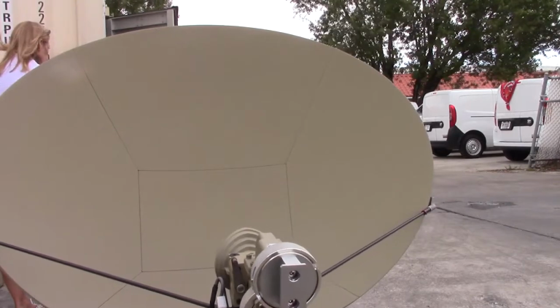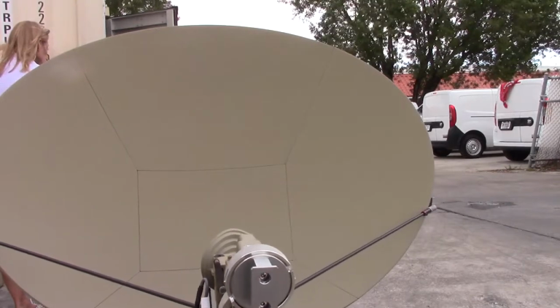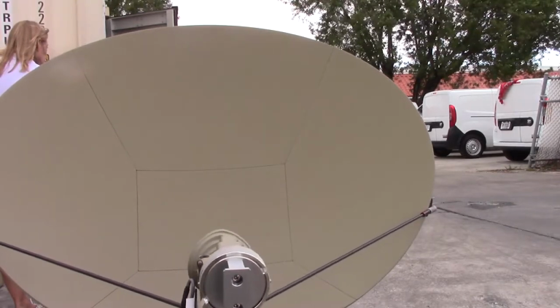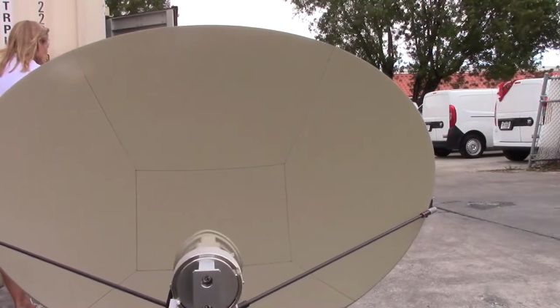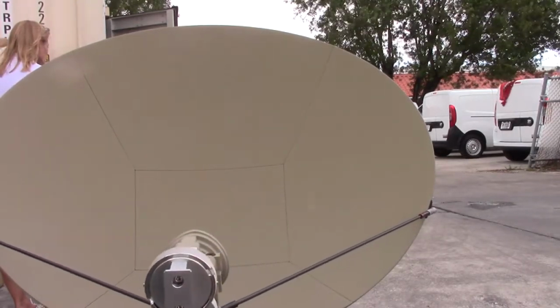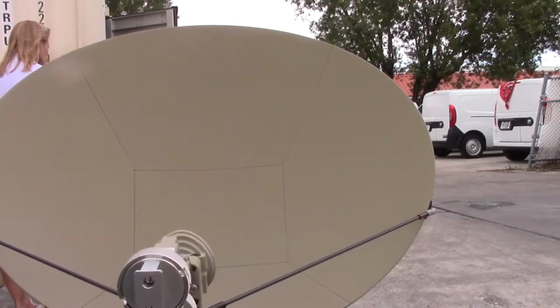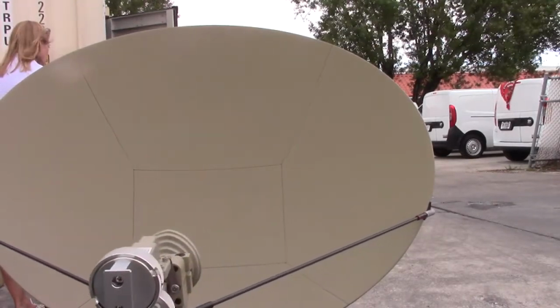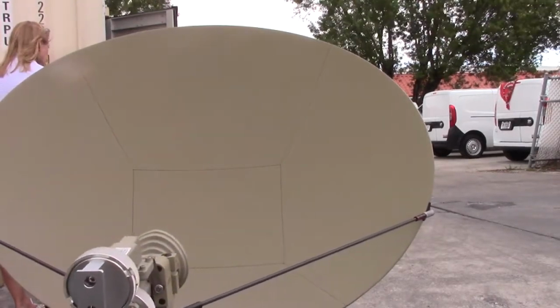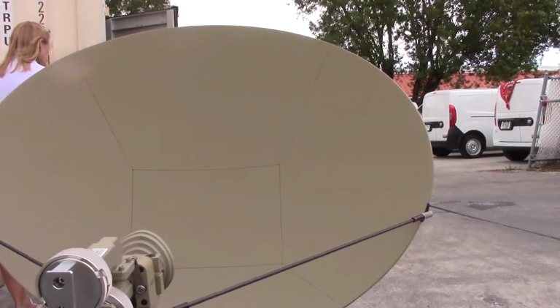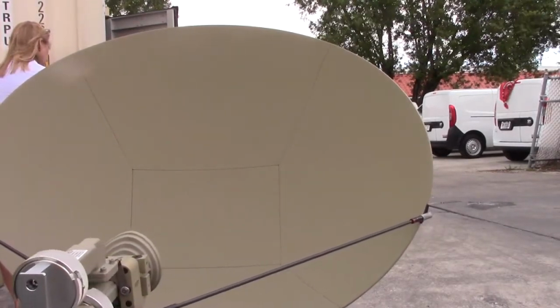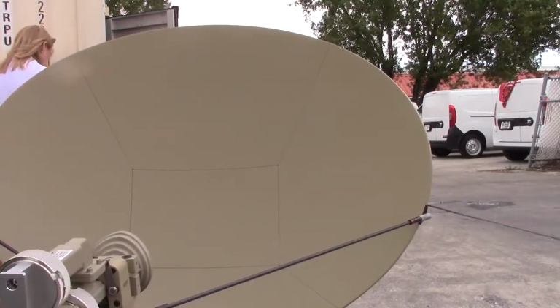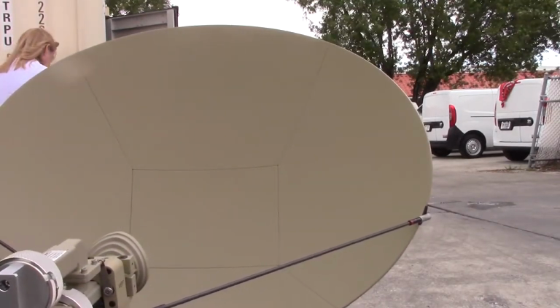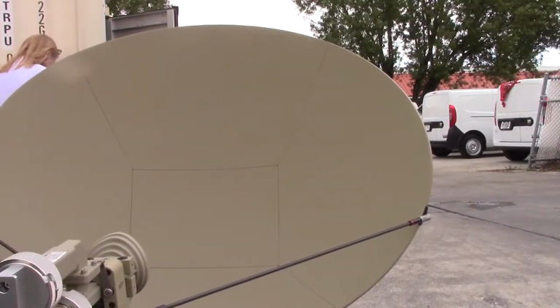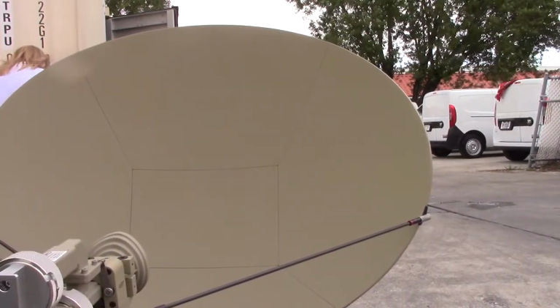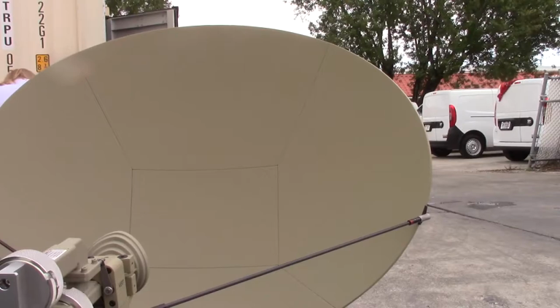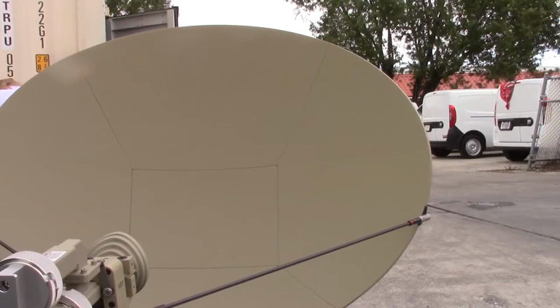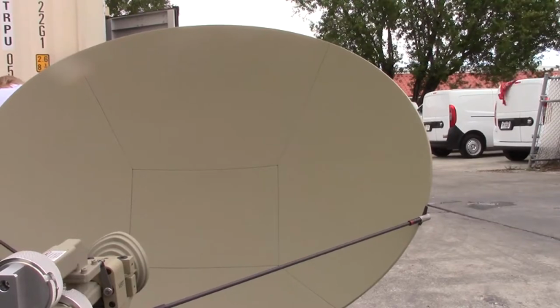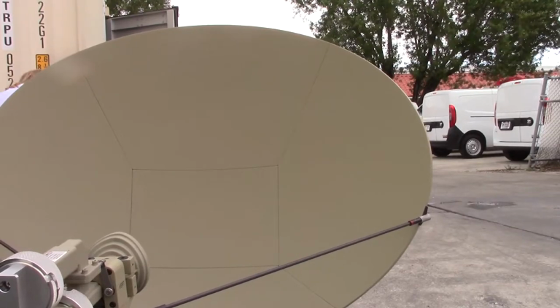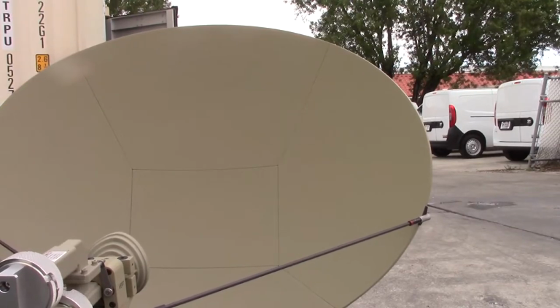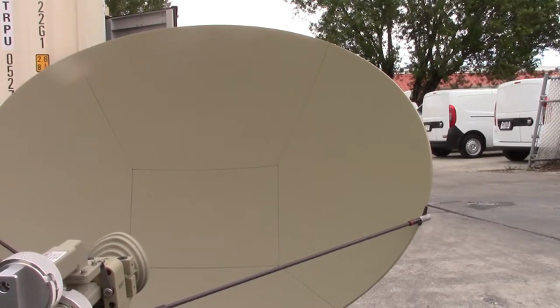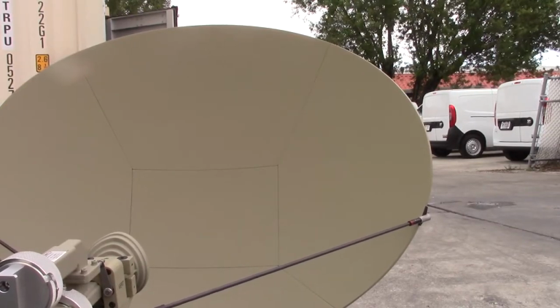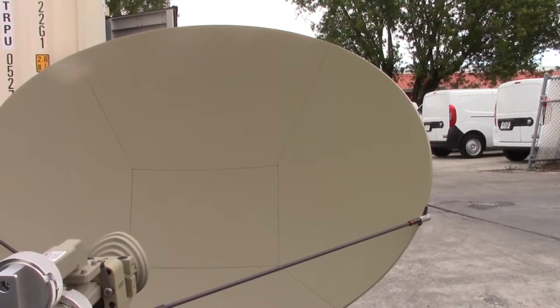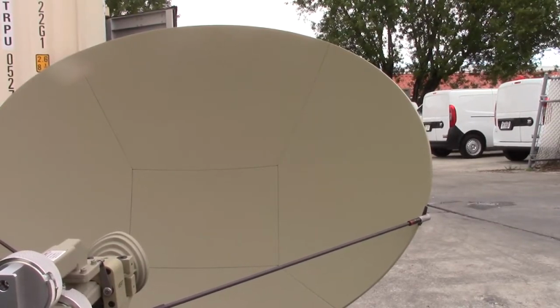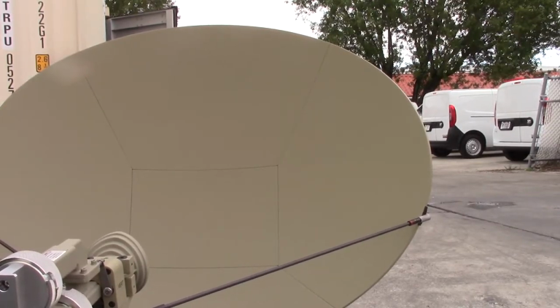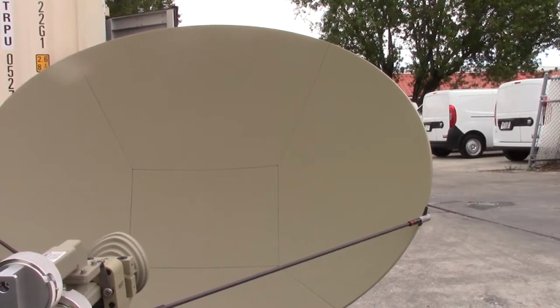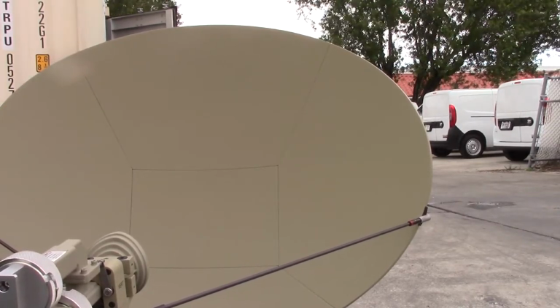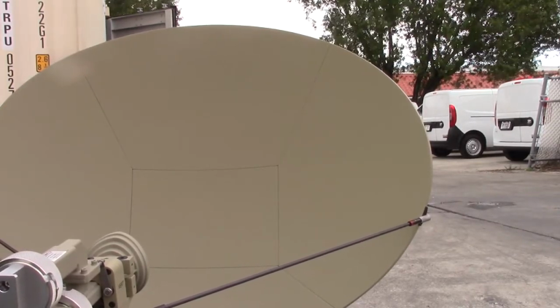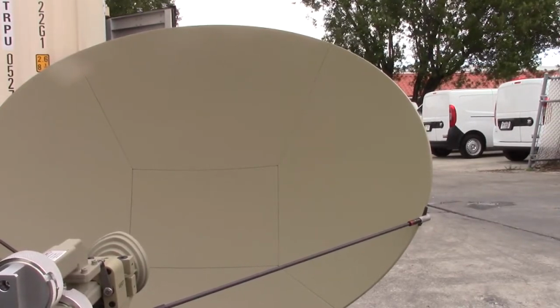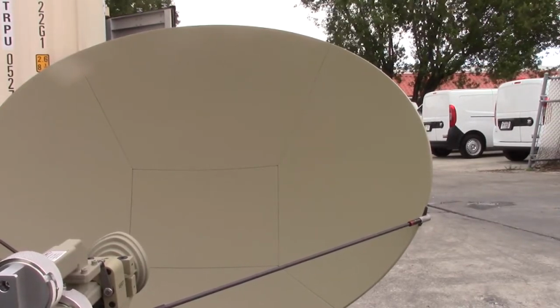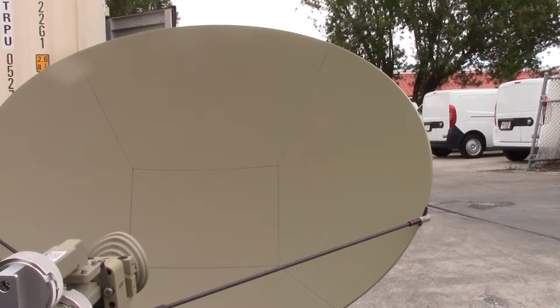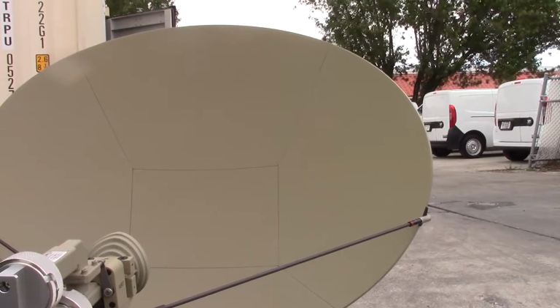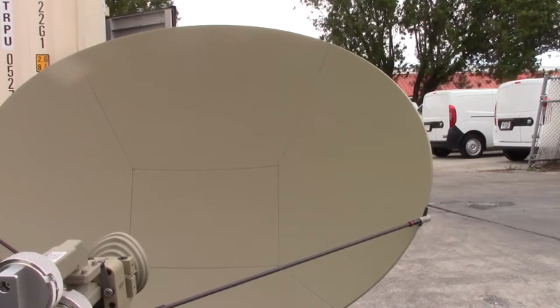it will also check the elevation. The antenna will raise or lower until it gets locked onto the satellite that's chosen.